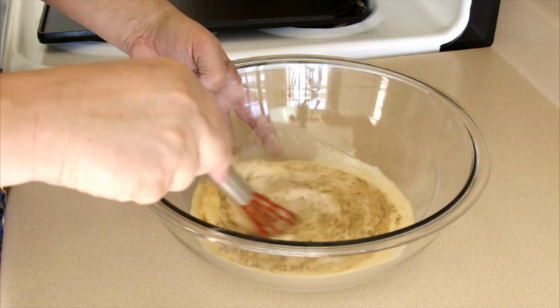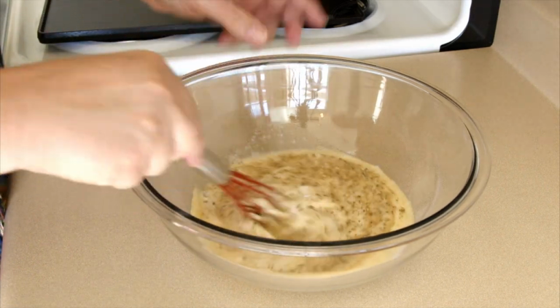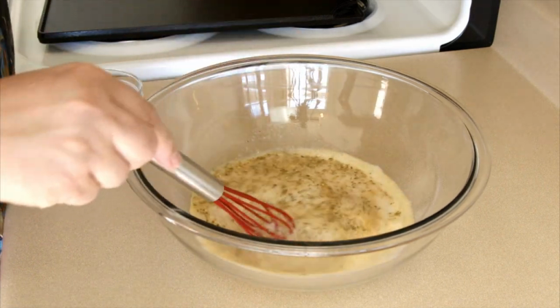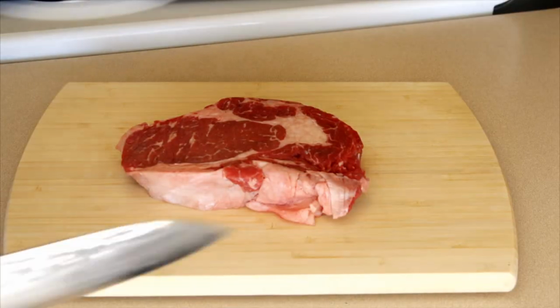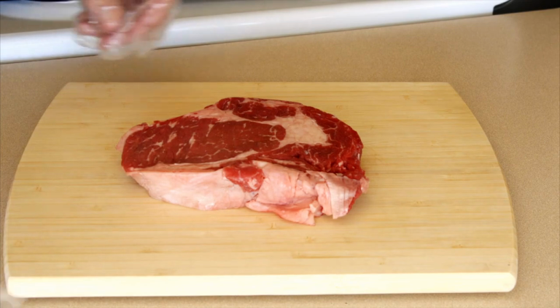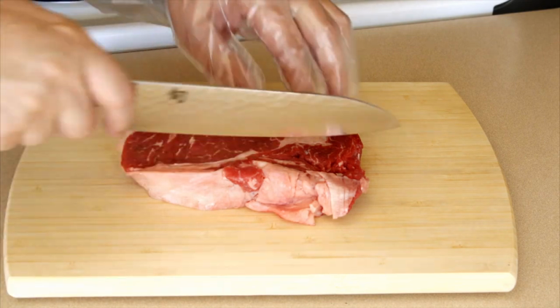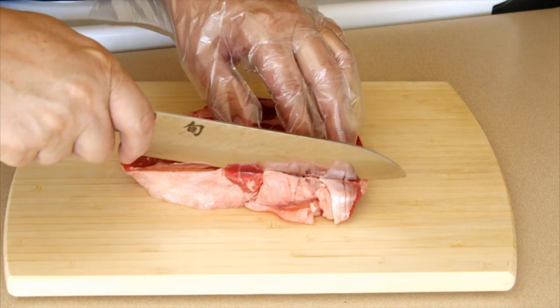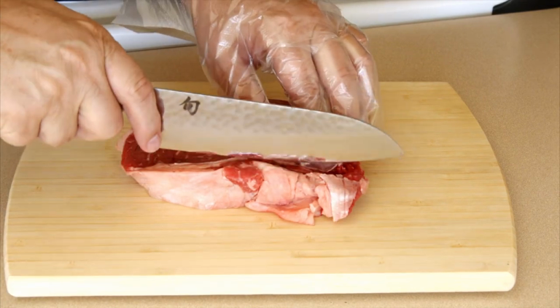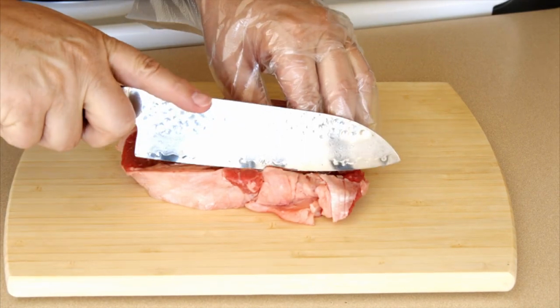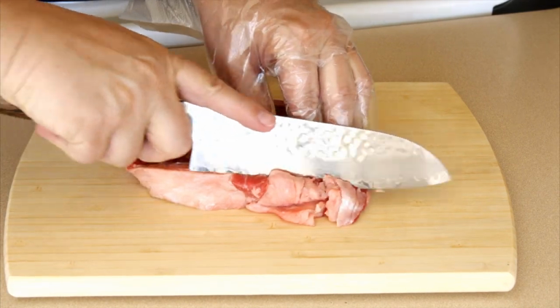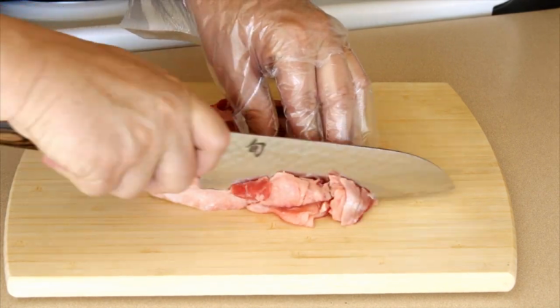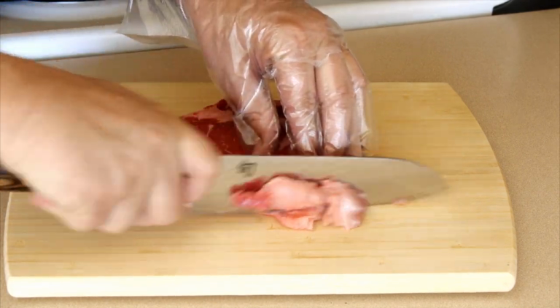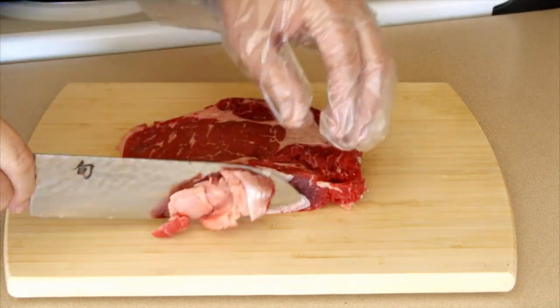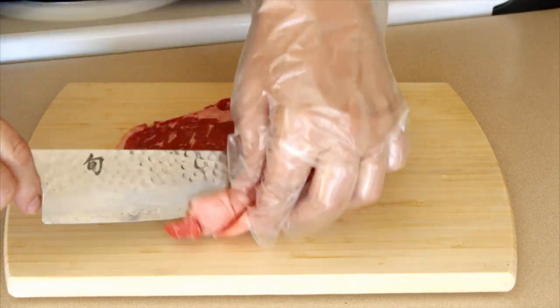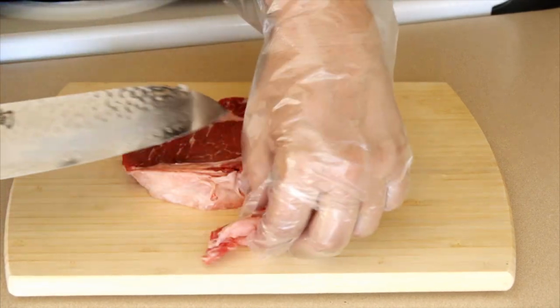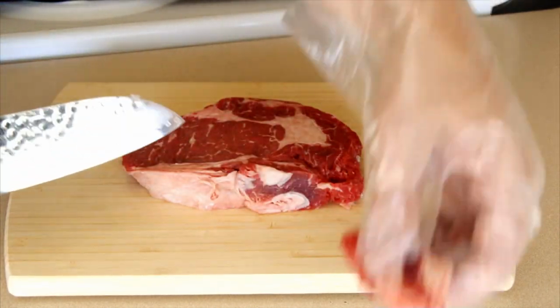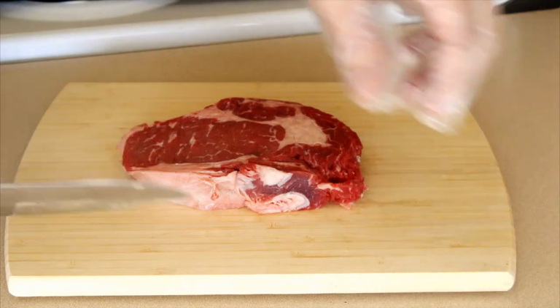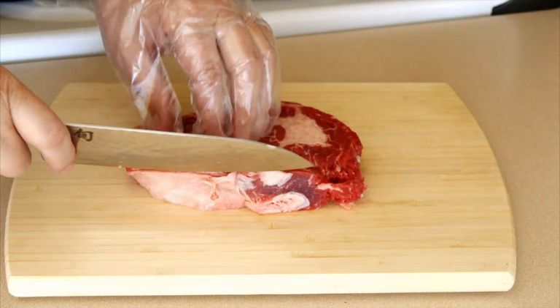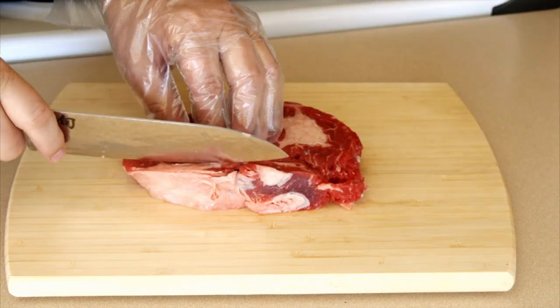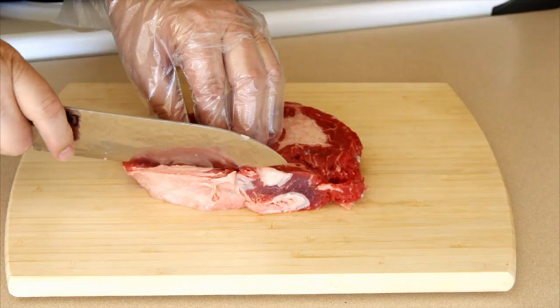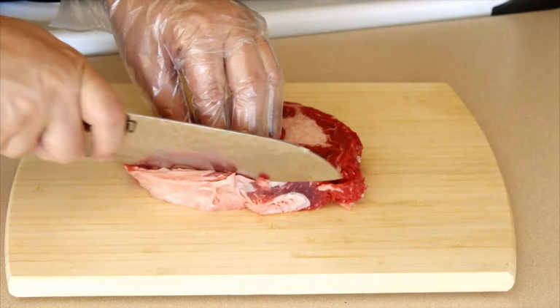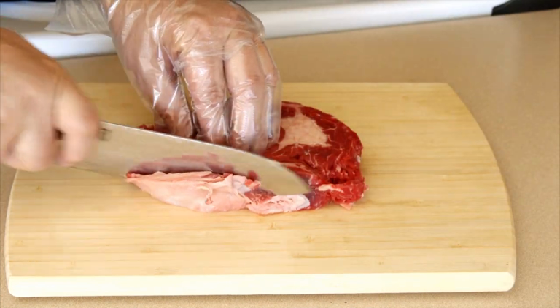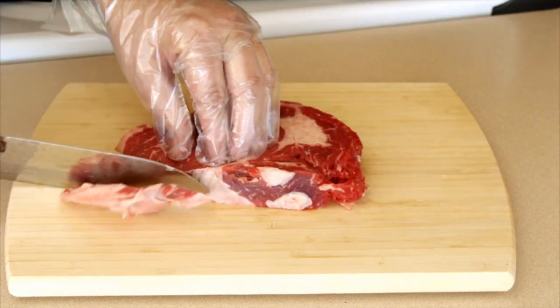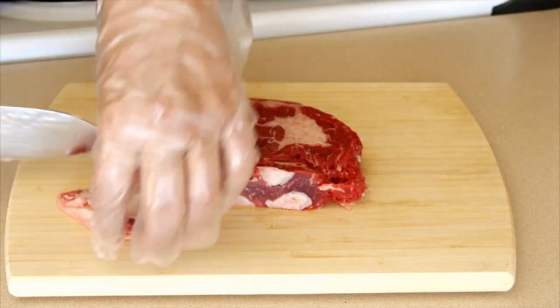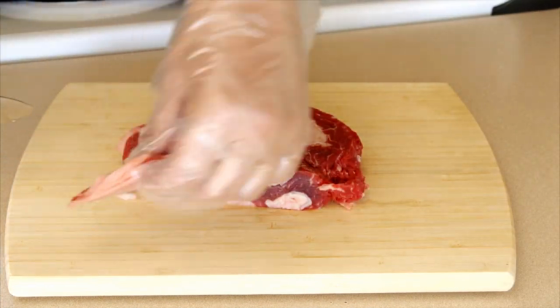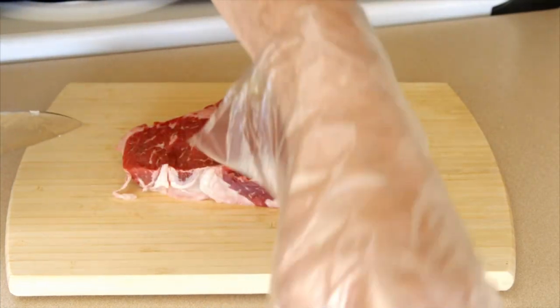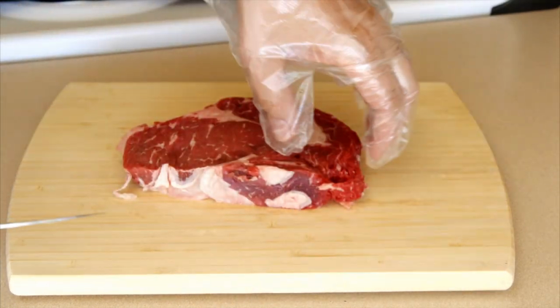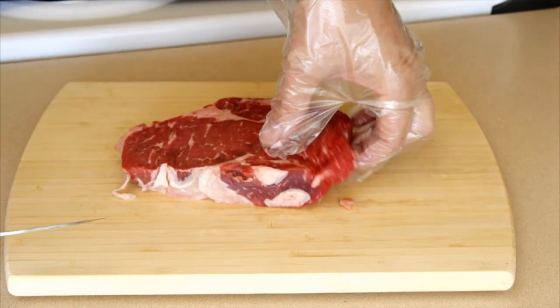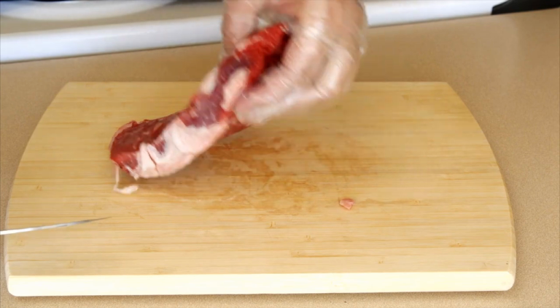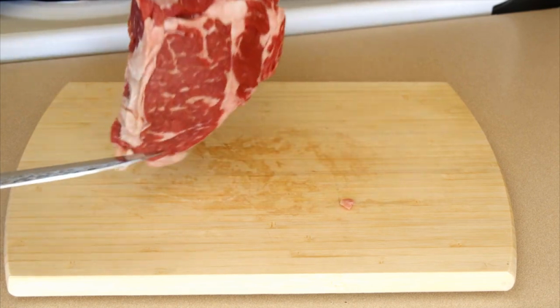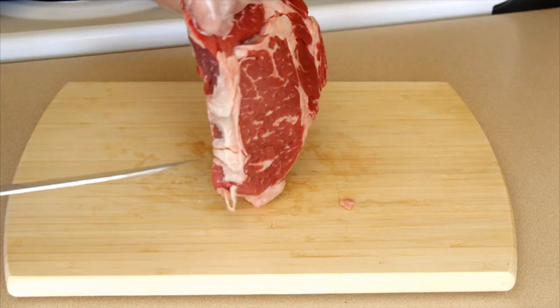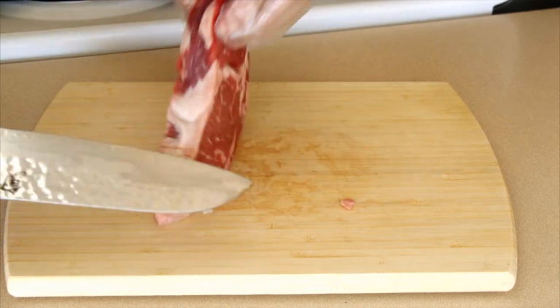For my burrito I'm gonna need some beef, and I can't think of a better cut to use than the ribeye. That's what I'm using. I'll trim off some of this excess fat.